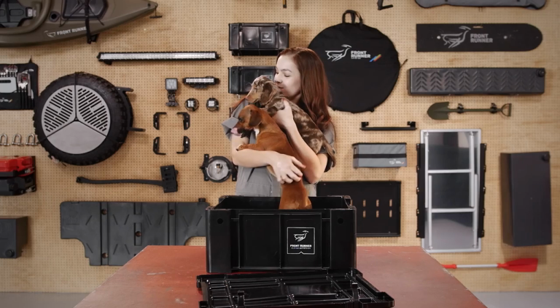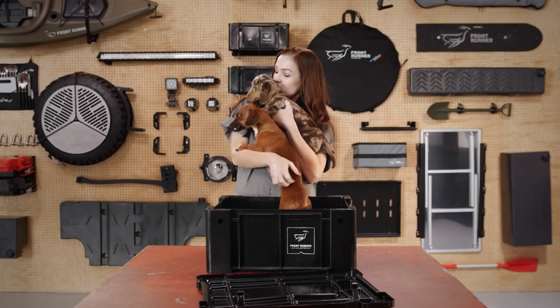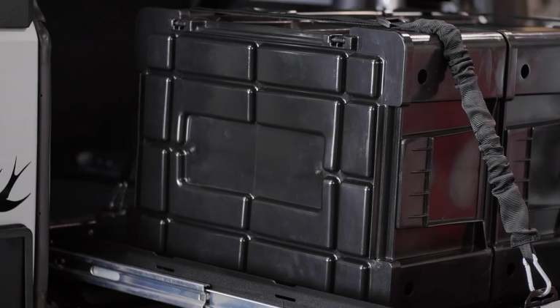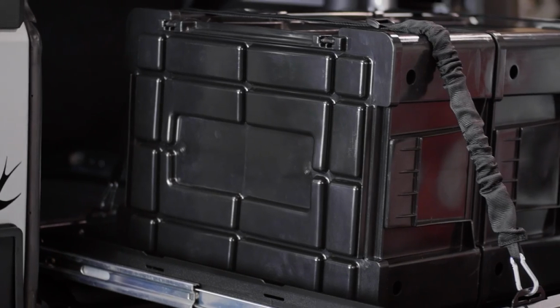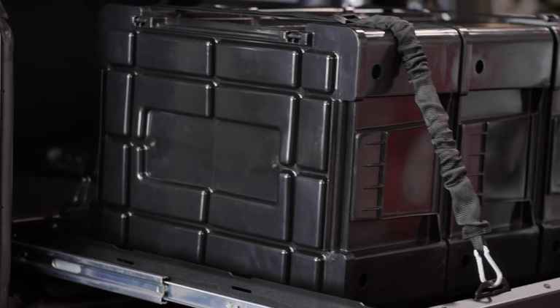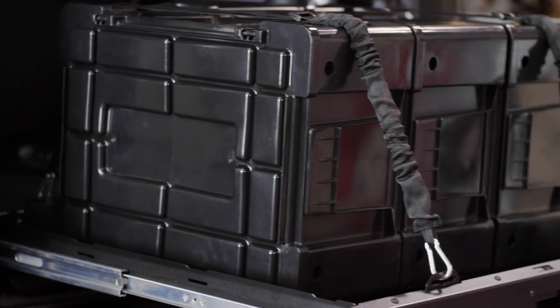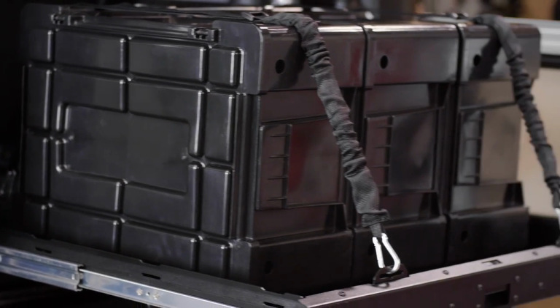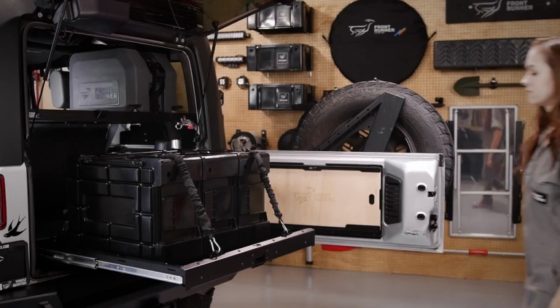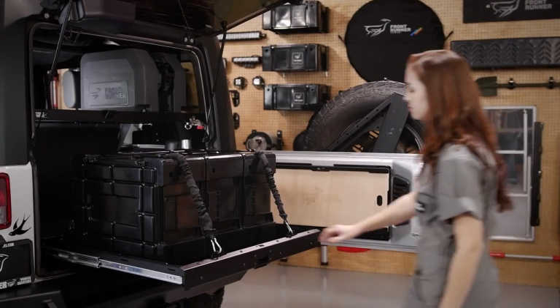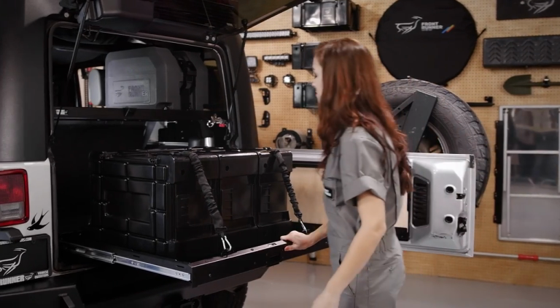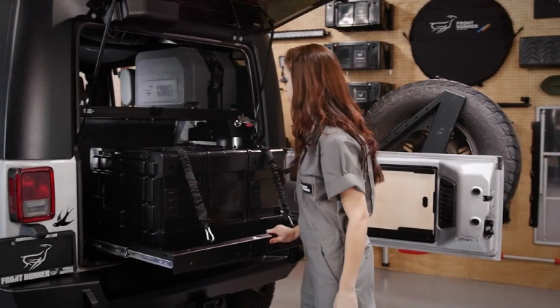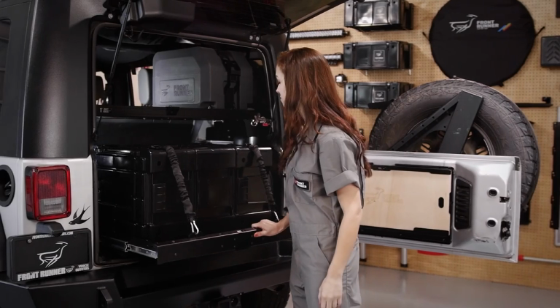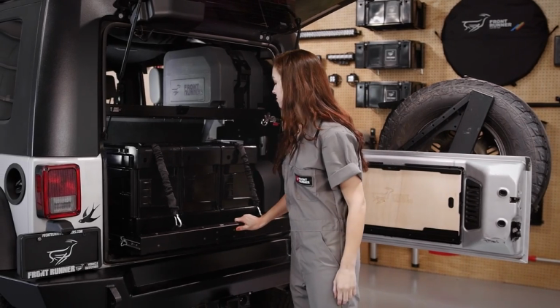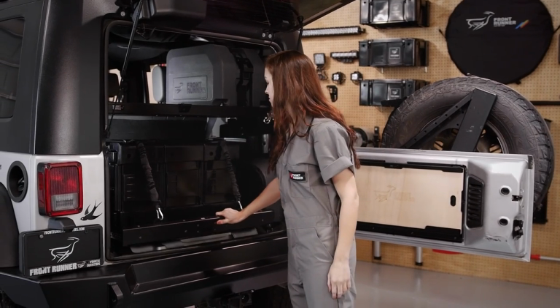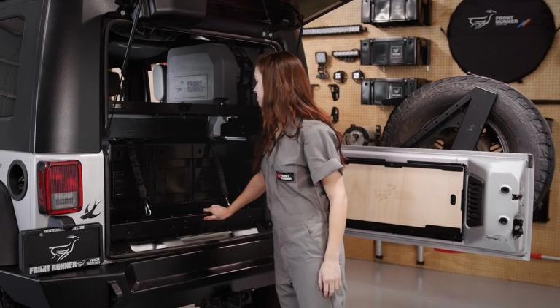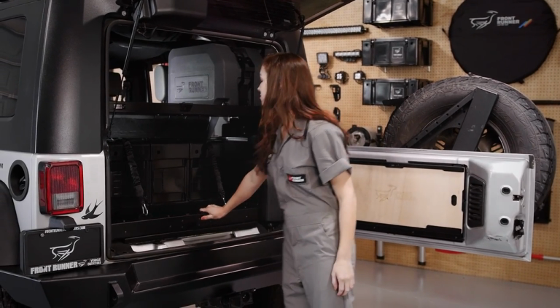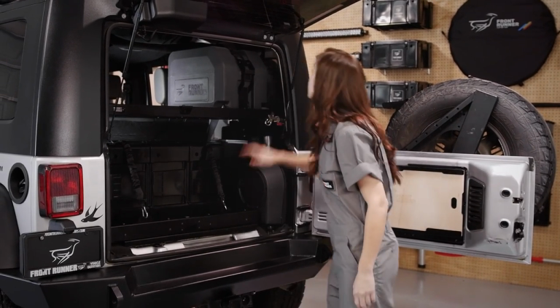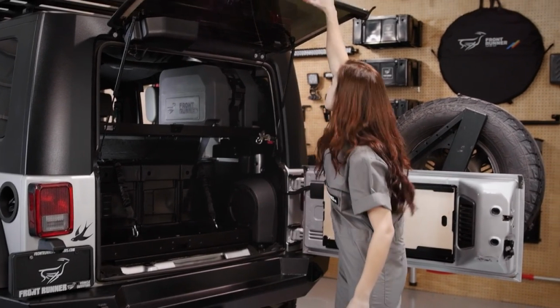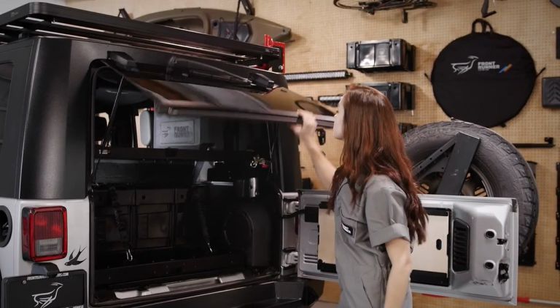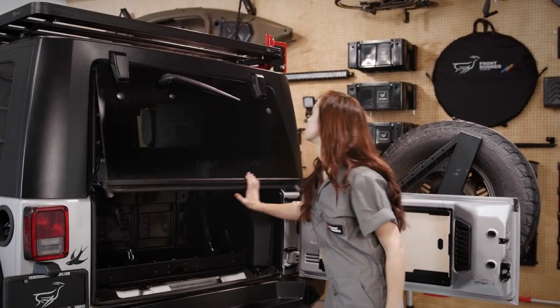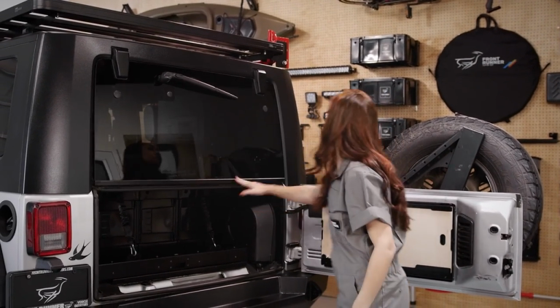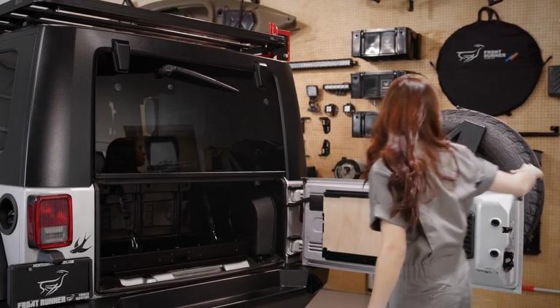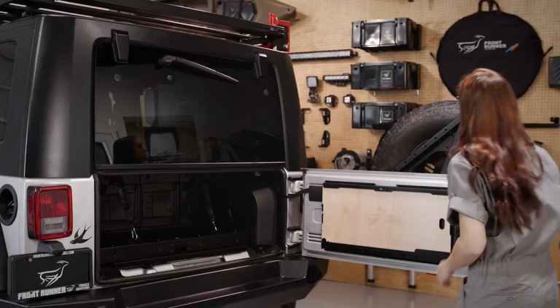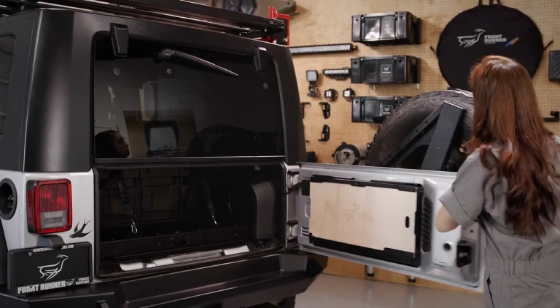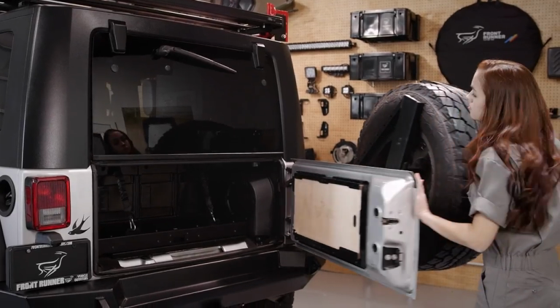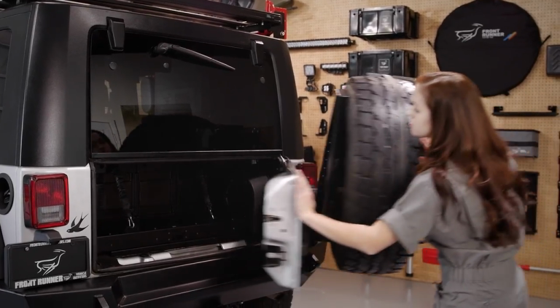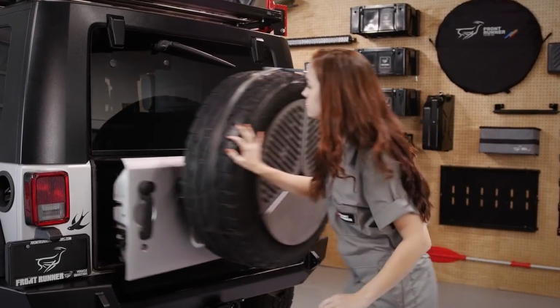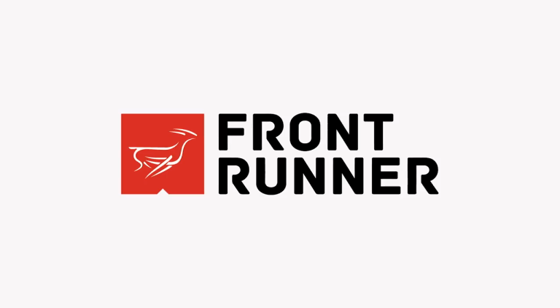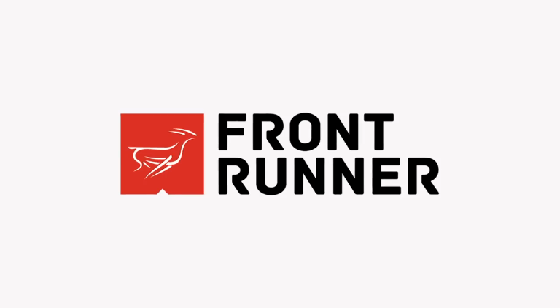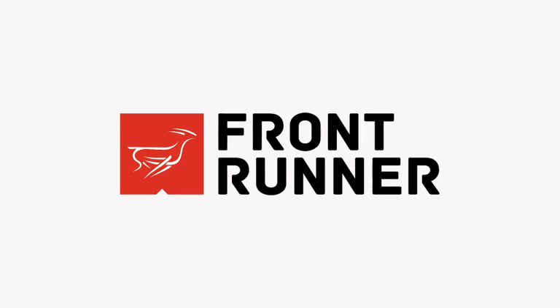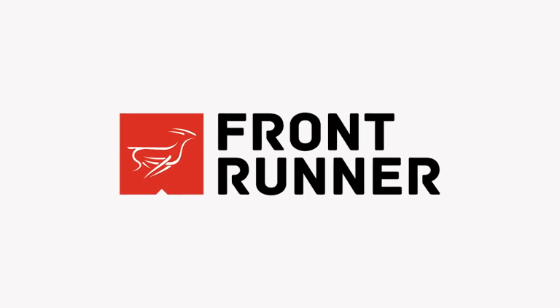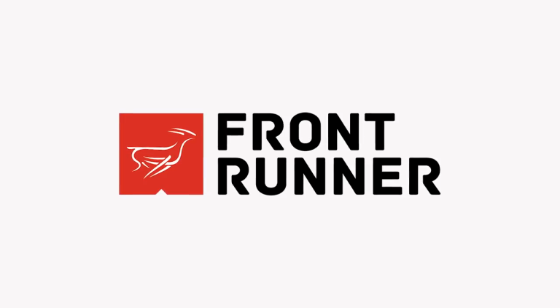So, stop messing around with temporary cargo carrying solutions. Get down to business with these clip-to-close, stackable, and durable storage containers from Frontrunner. All Frontrunner products are engineered tough for both on and off-road travel. You provide the adventure, we'll provide the gear.